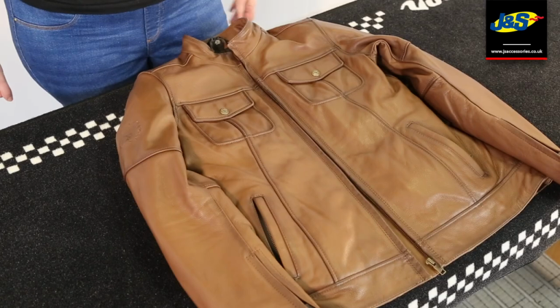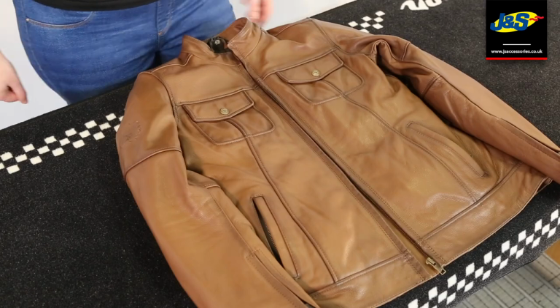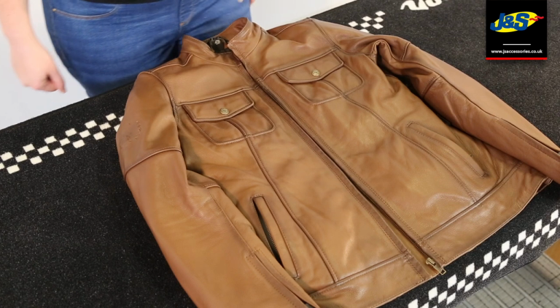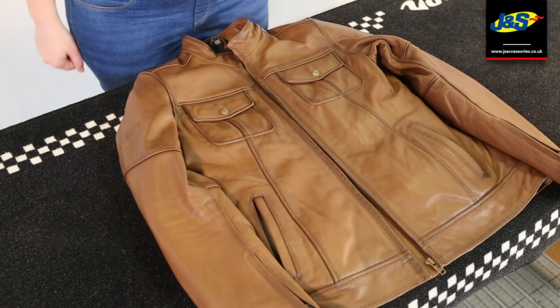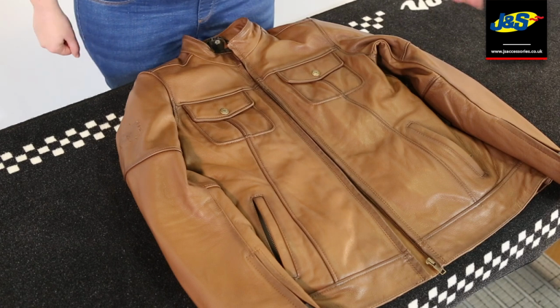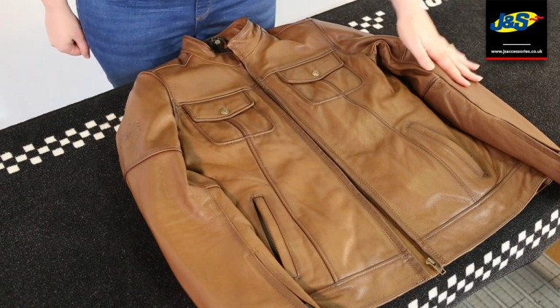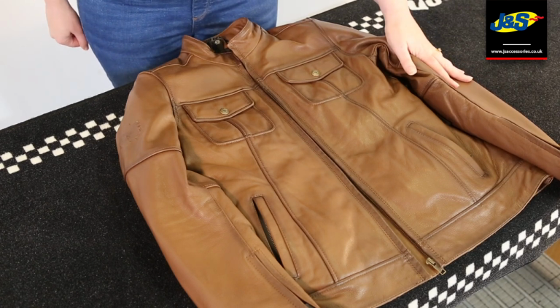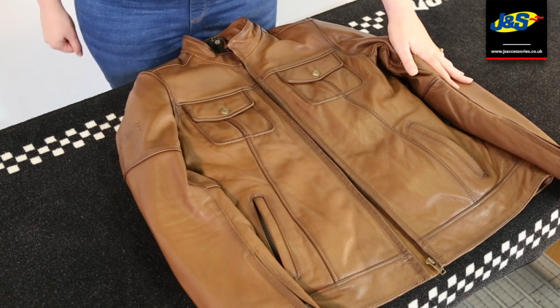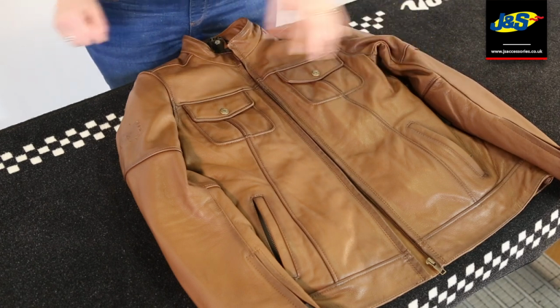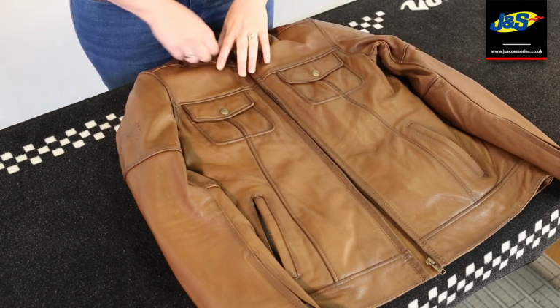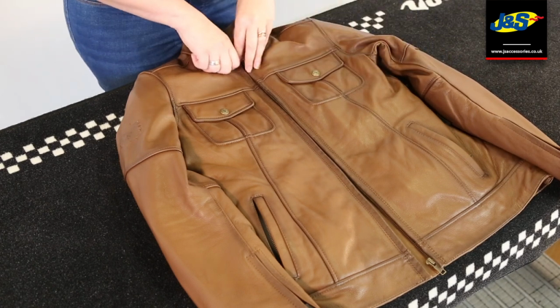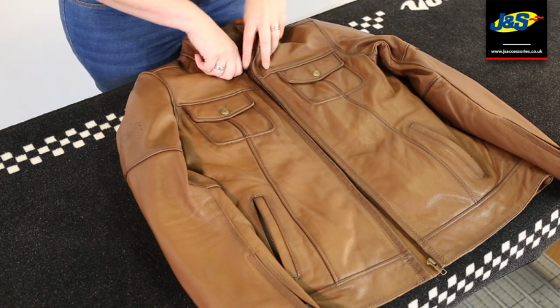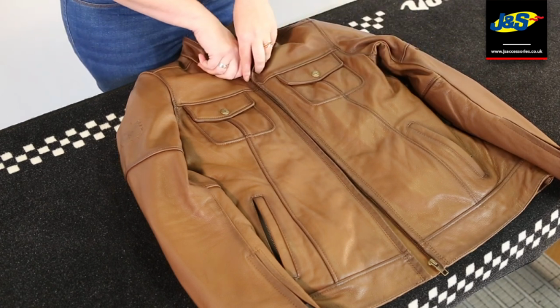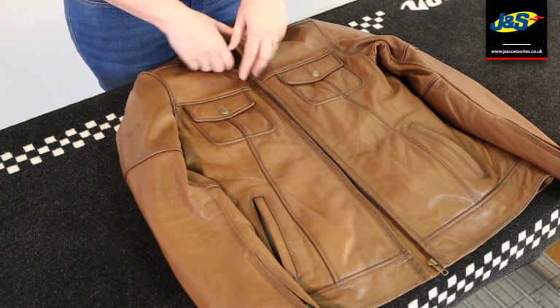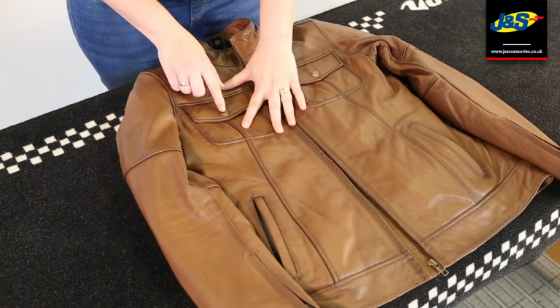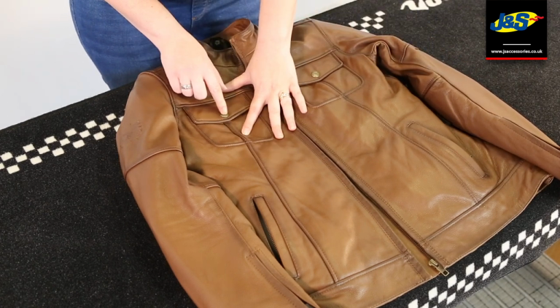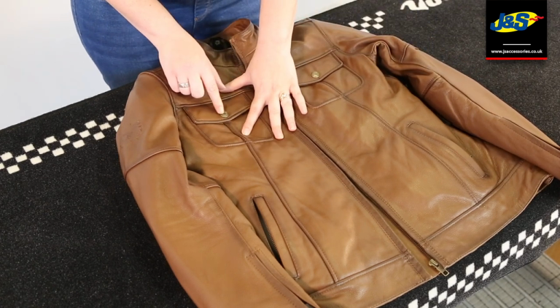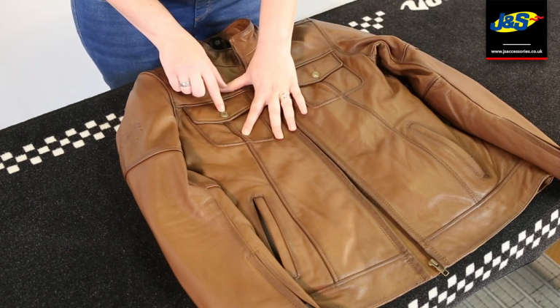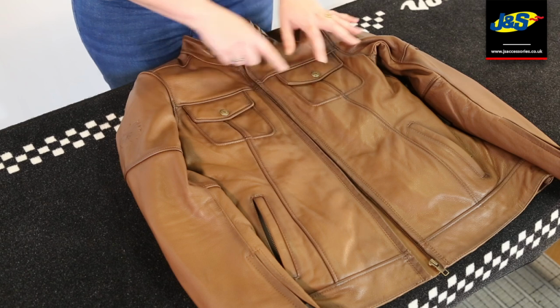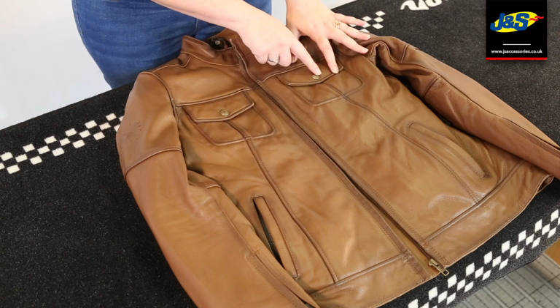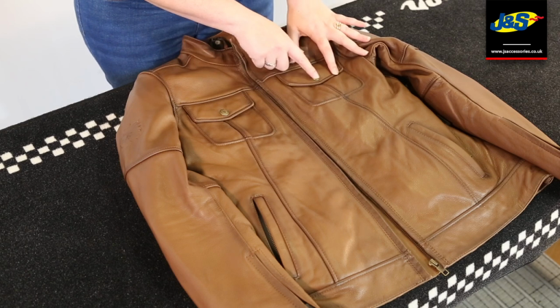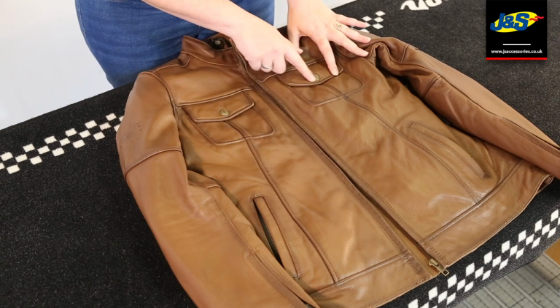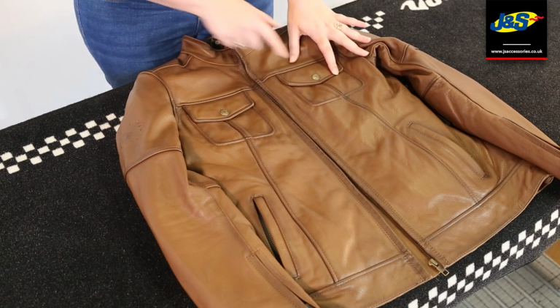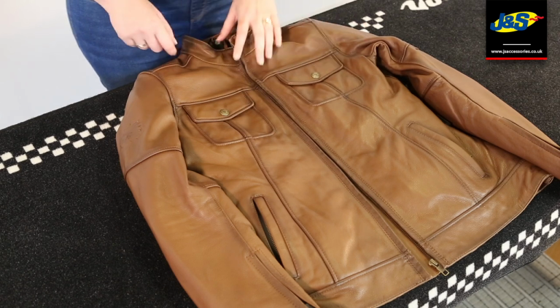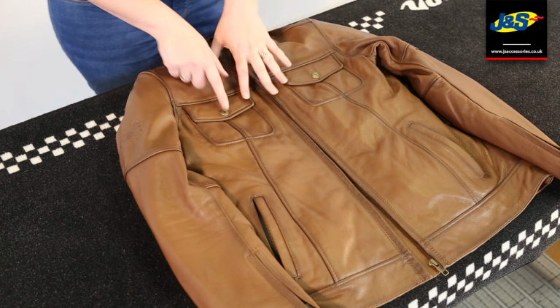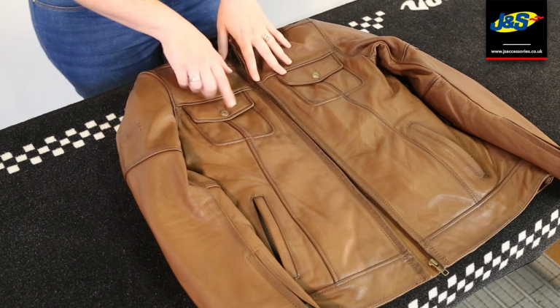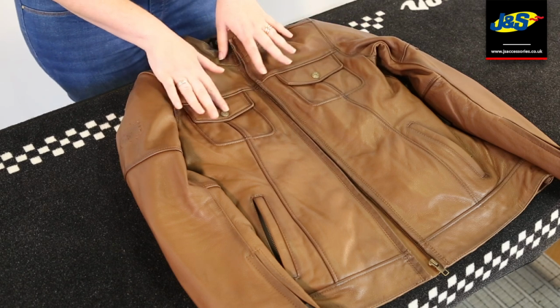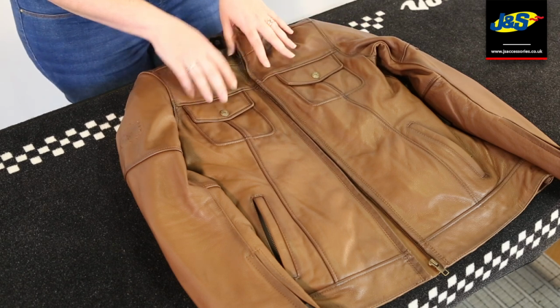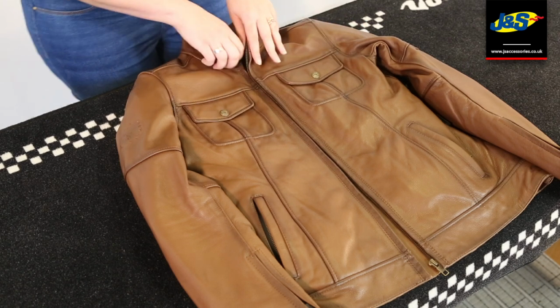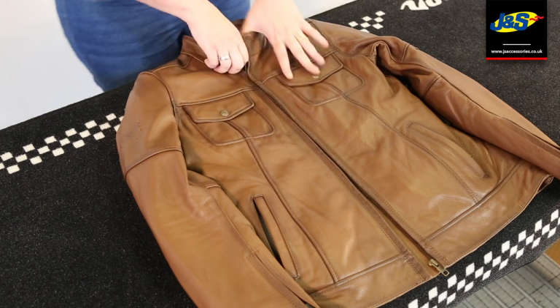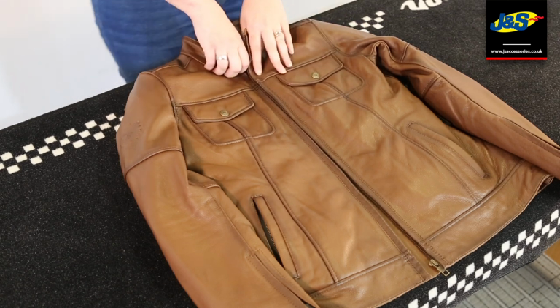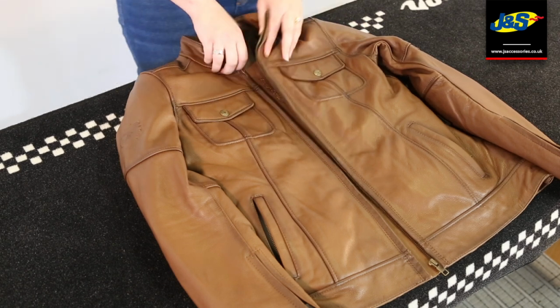As you can see, it's a matte finish leather. And there's also the BKS quality branding there — just a little nod to BKS, but keeping it classy.